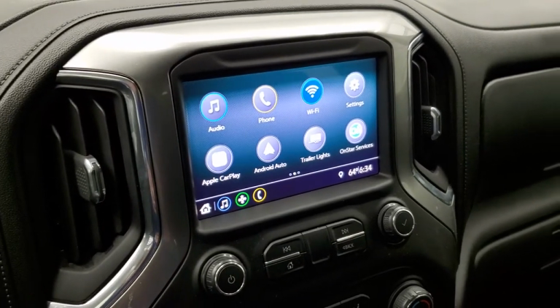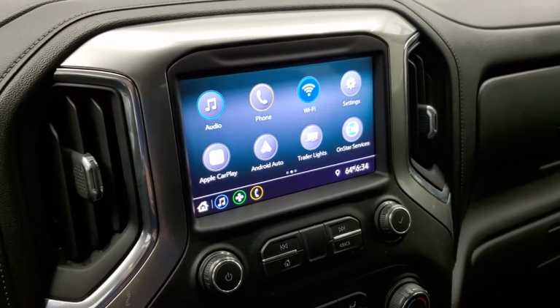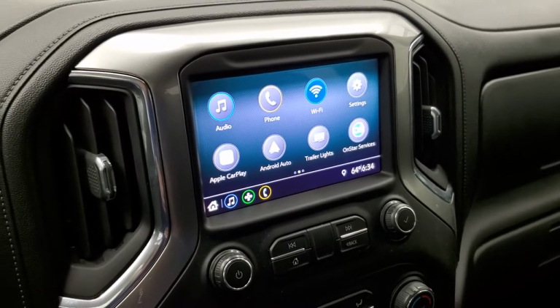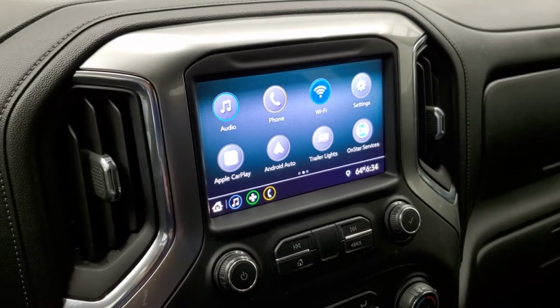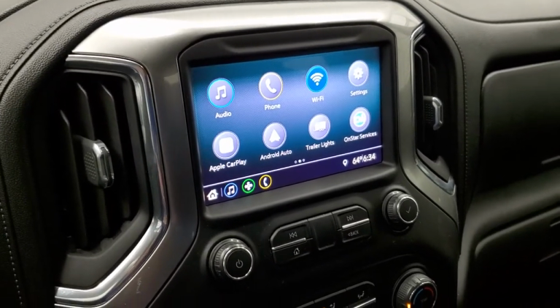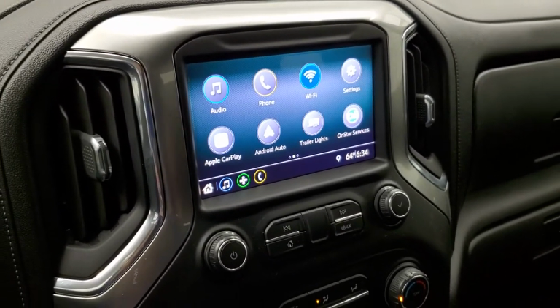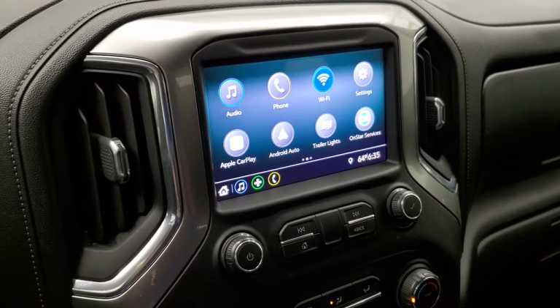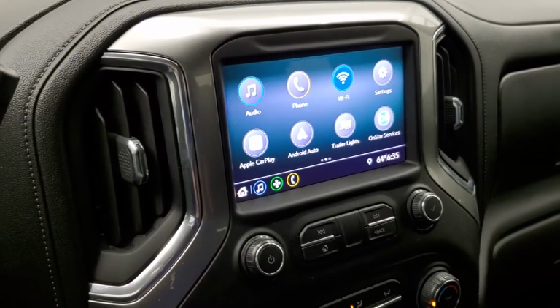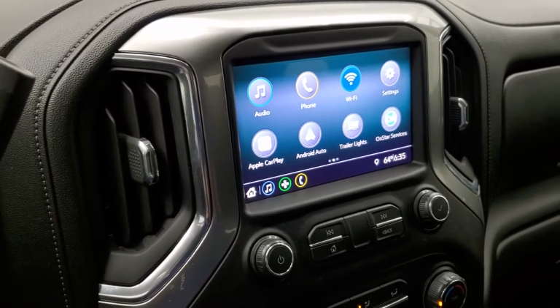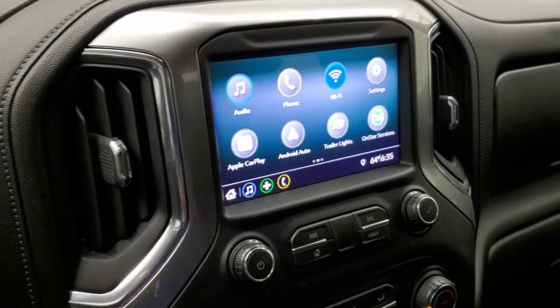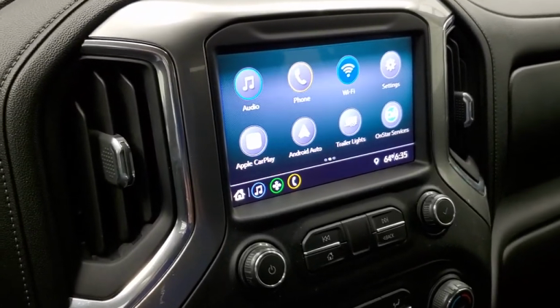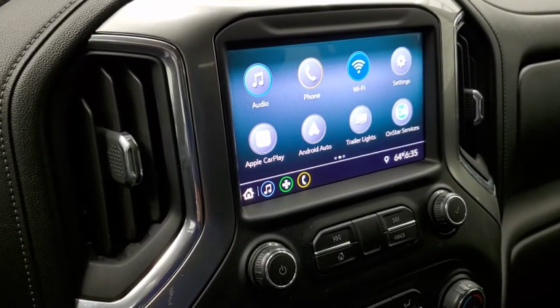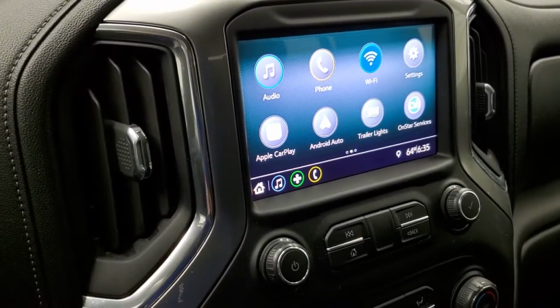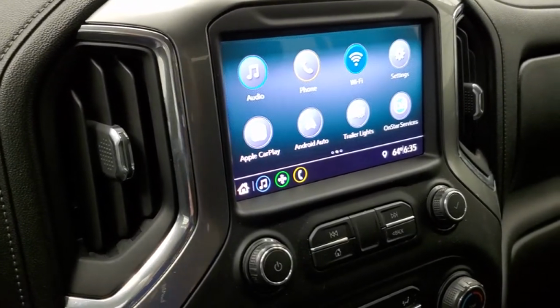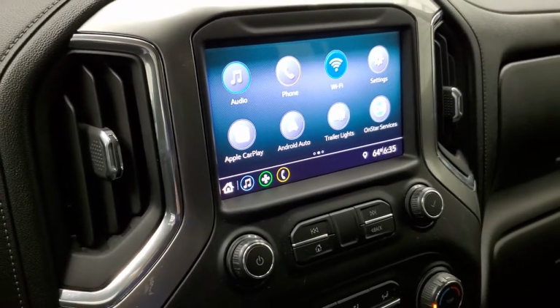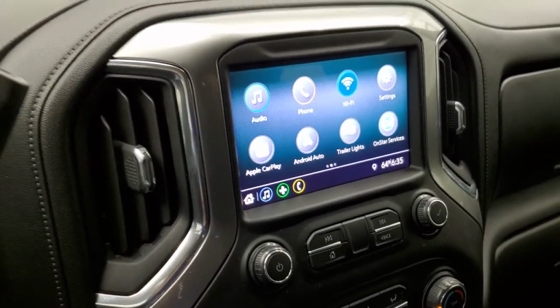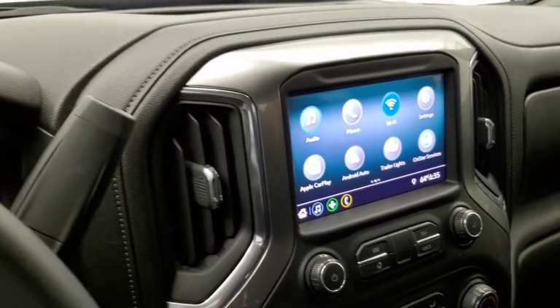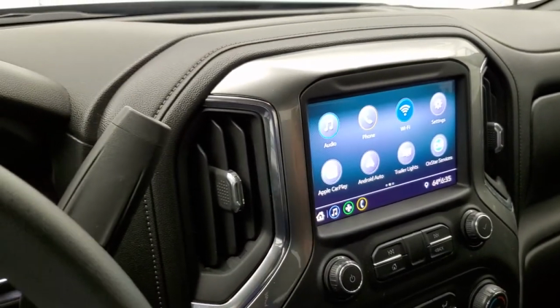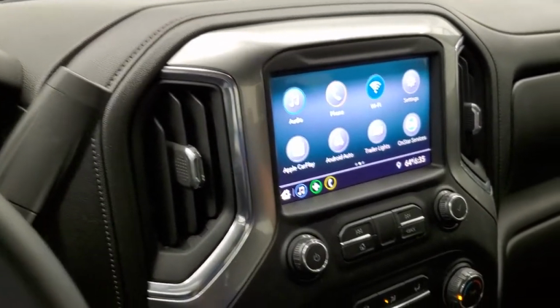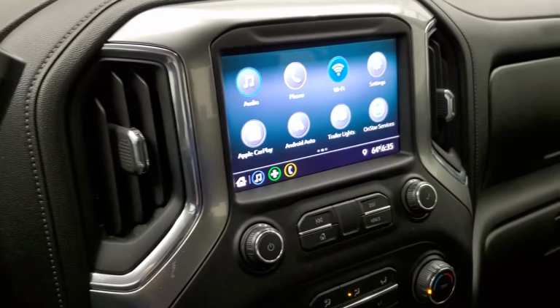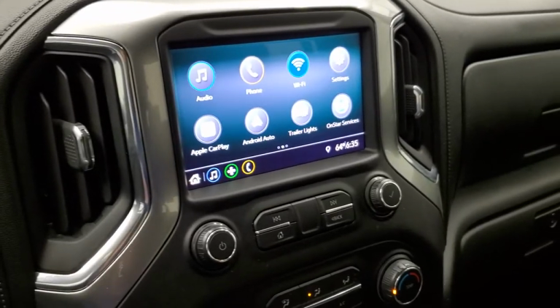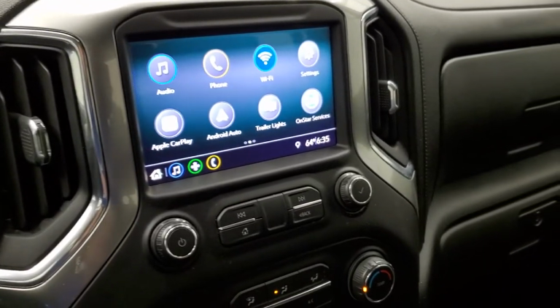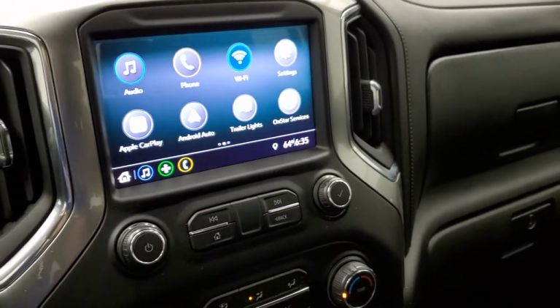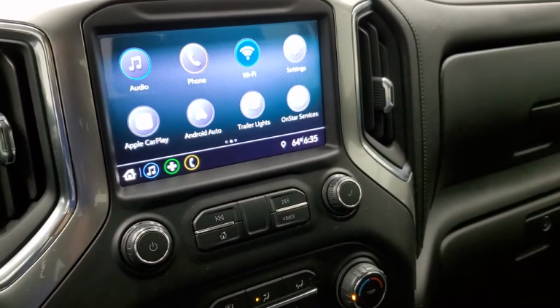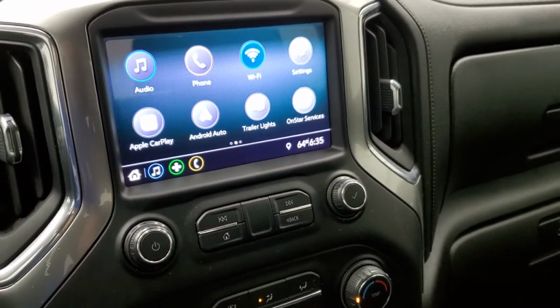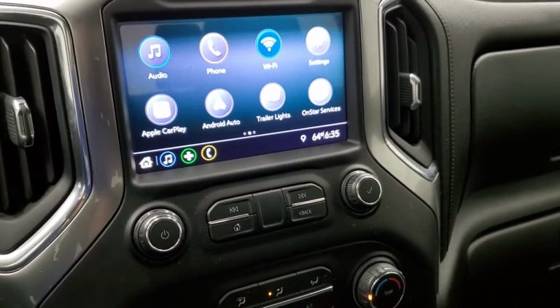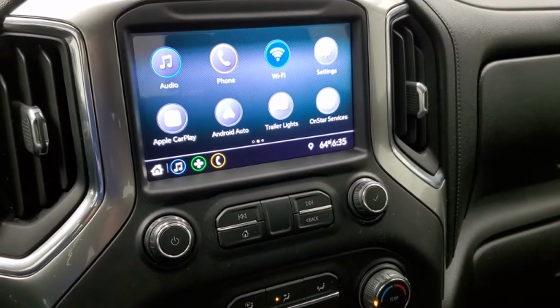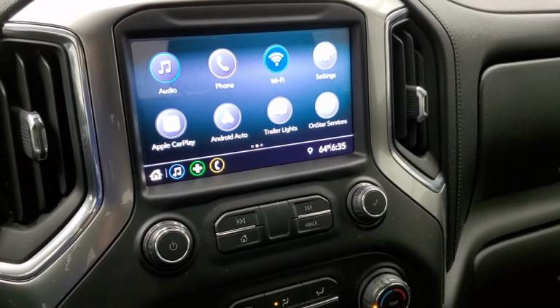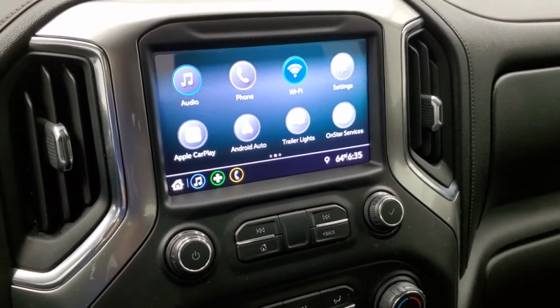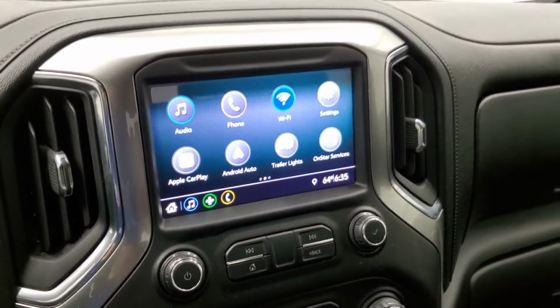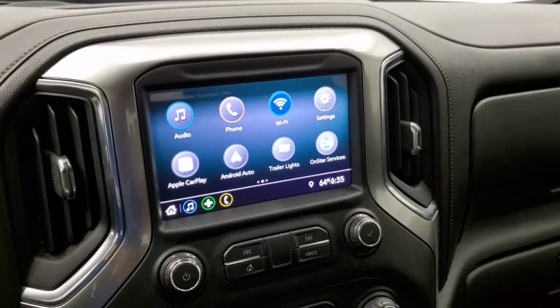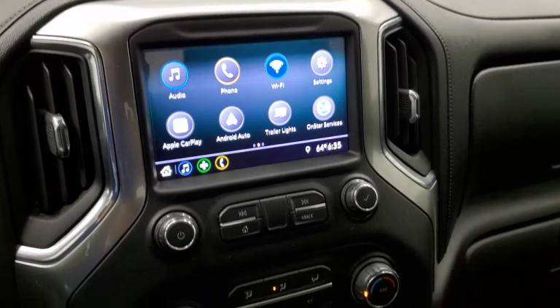You can do Android Auto or Apple CarPlay where you can project your cell phone to the screen. So while this one doesn't have a navigation system on it, you can project your cell phone with programs such as Waze or Google Maps right to the screen — it's like you have nav right on the screen. So it's a pretty cool system.